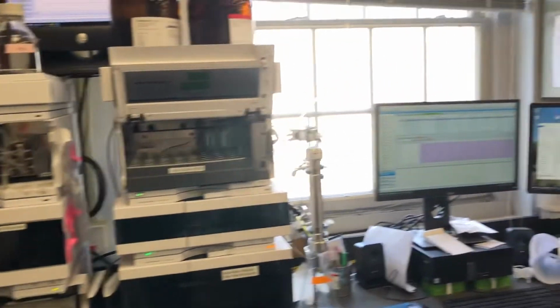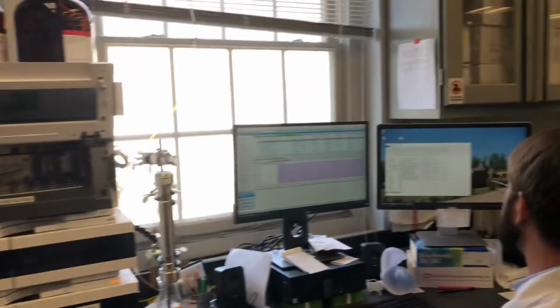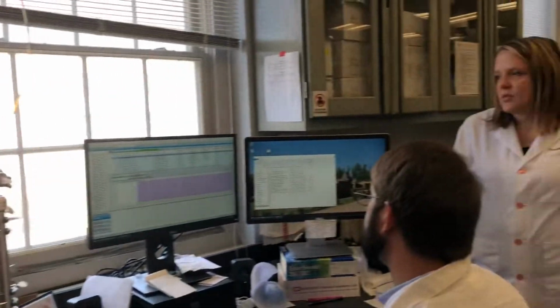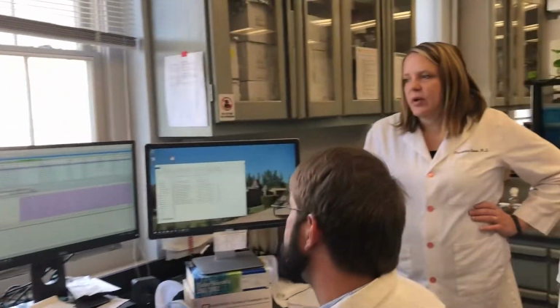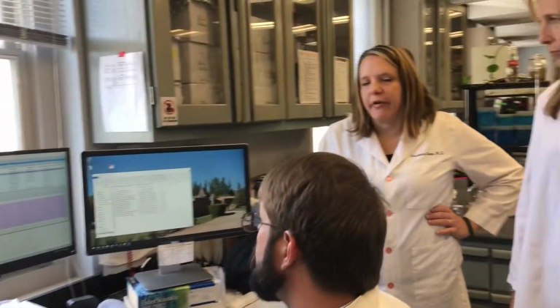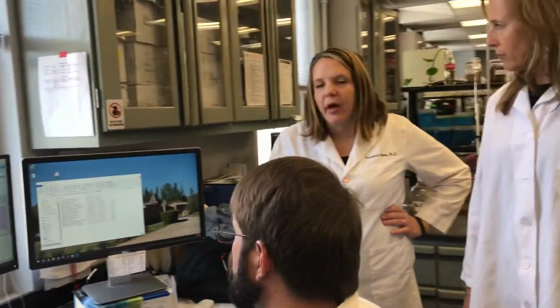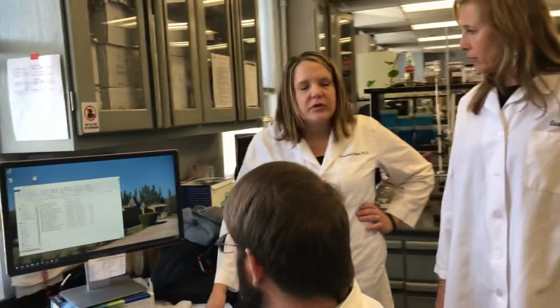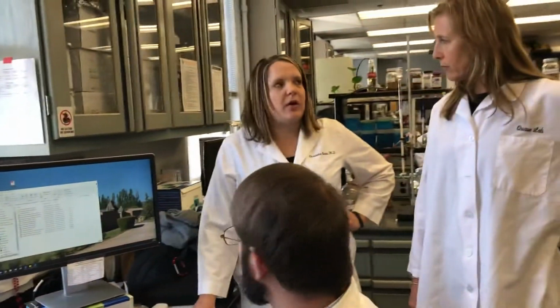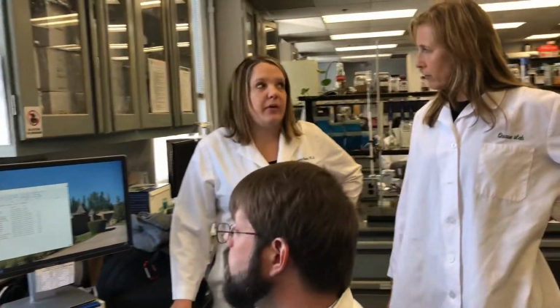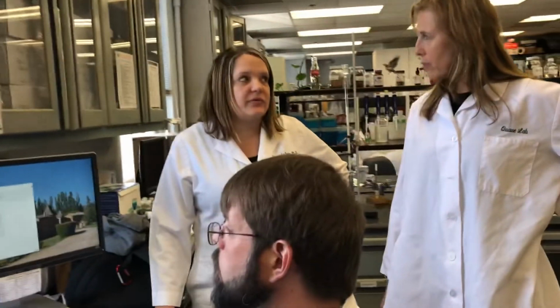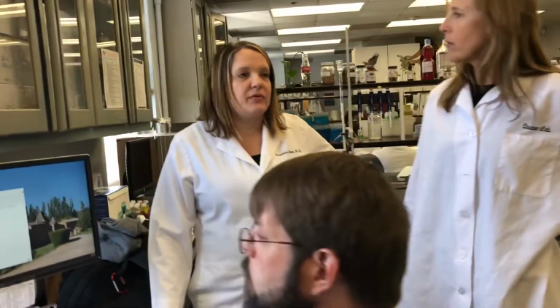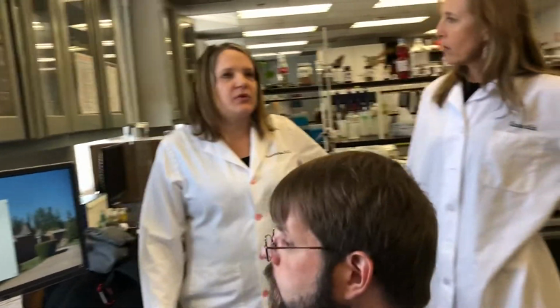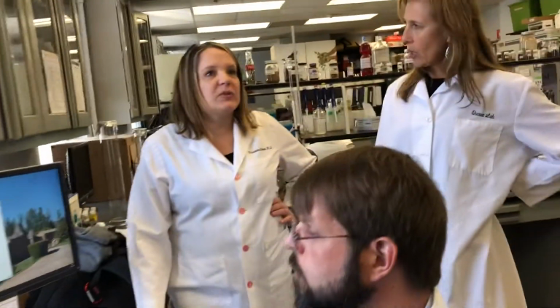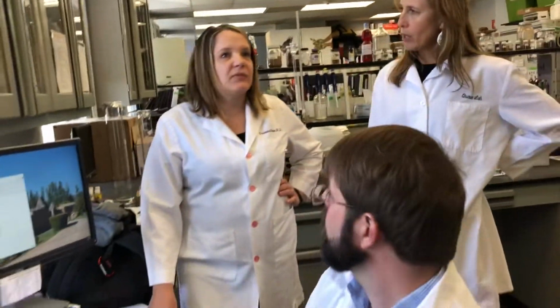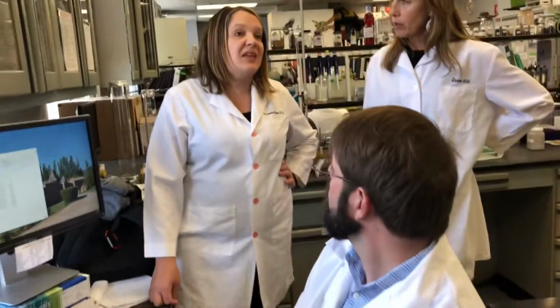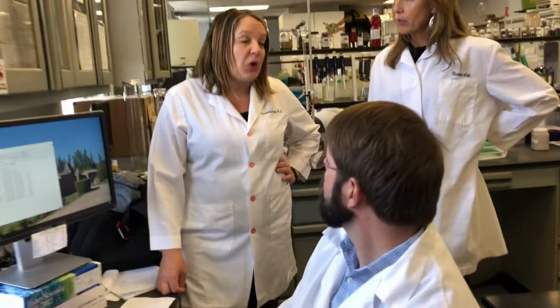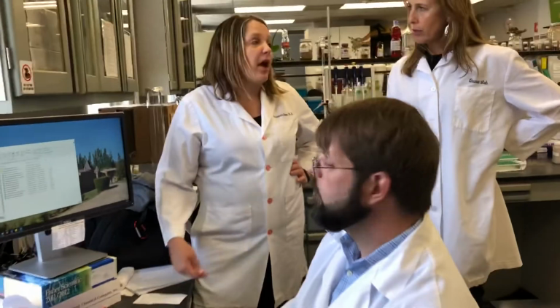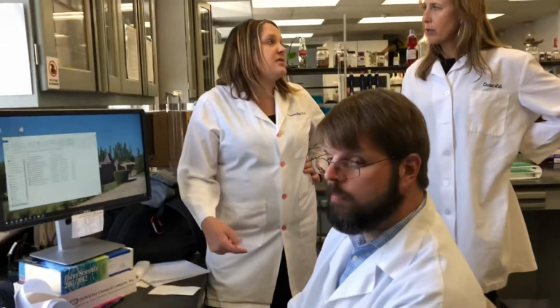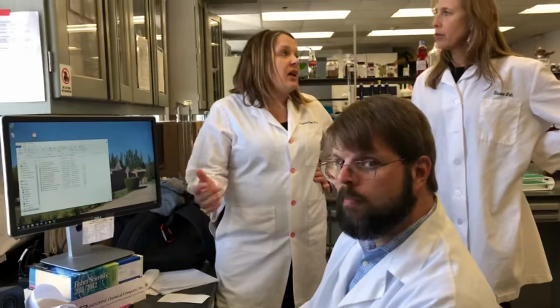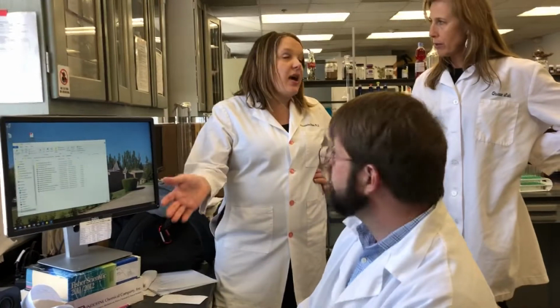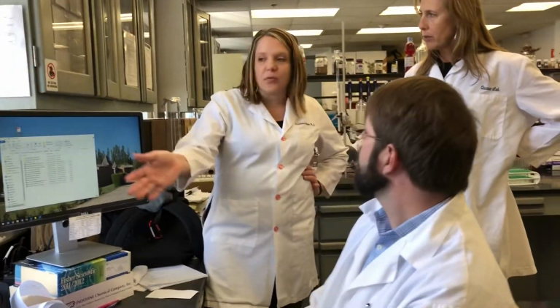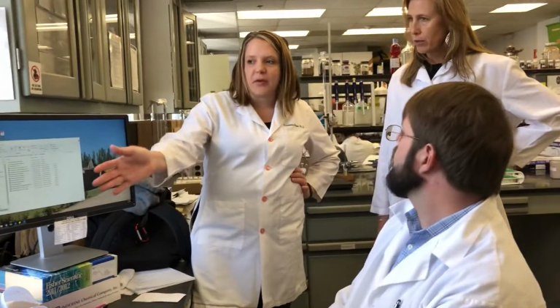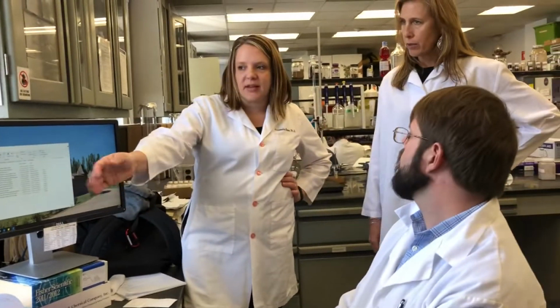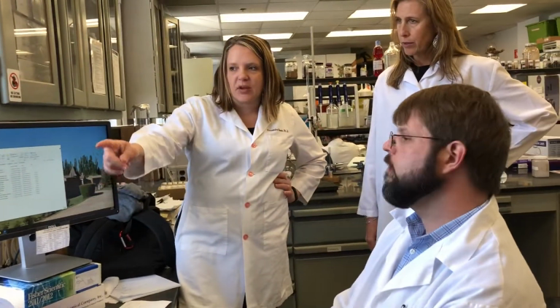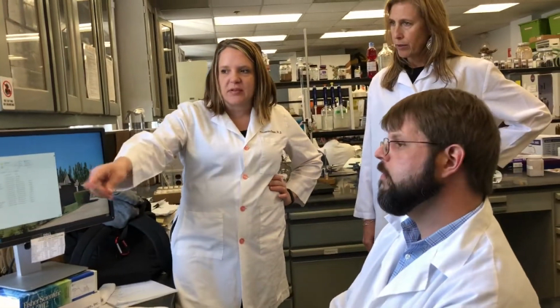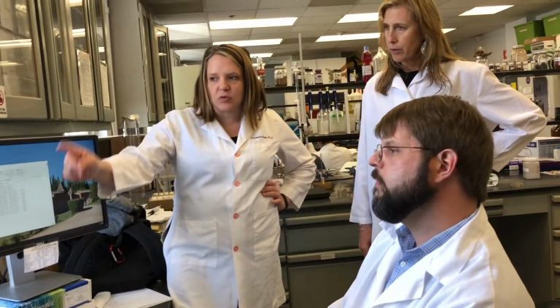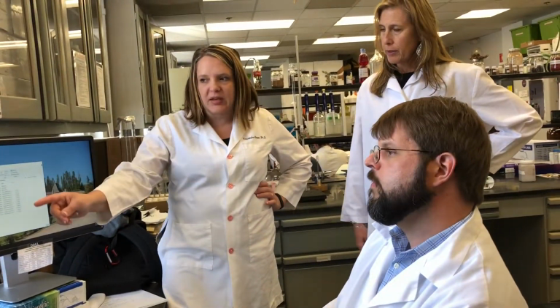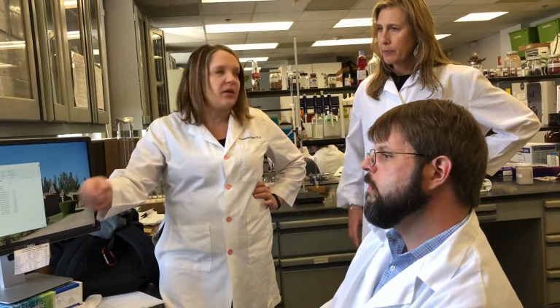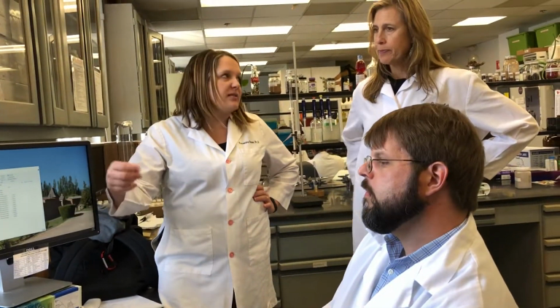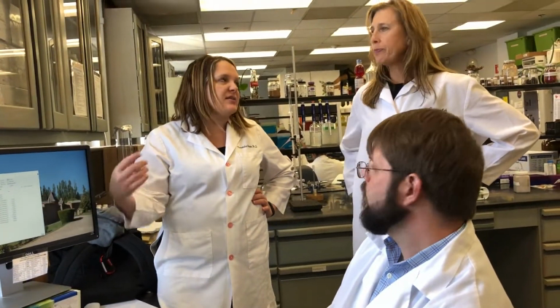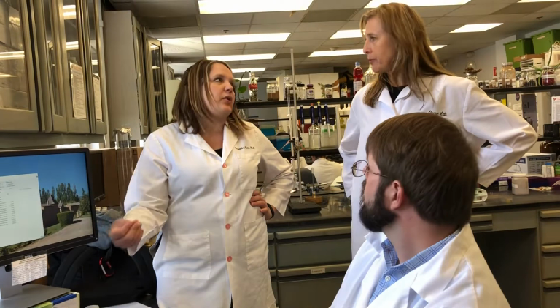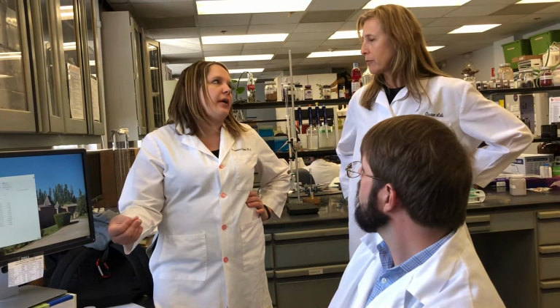It was then run on the flash chromatograph, and one of the fractions from the flash was injected on the HPLC. So it's already been through three rounds of processing before it gets to this stage. We're going from hundreds of compounds down to groups of tens of compounds, and through this process we're isolating individual peaks and single compounds.